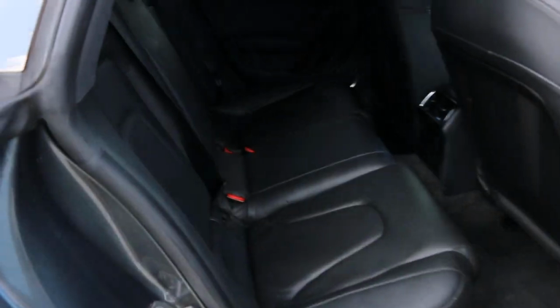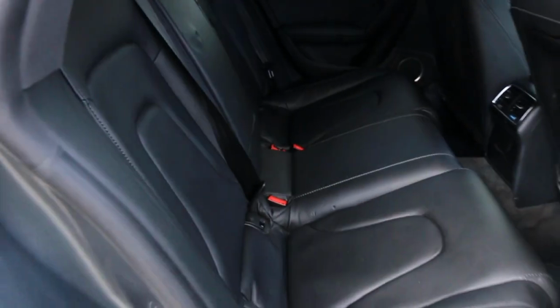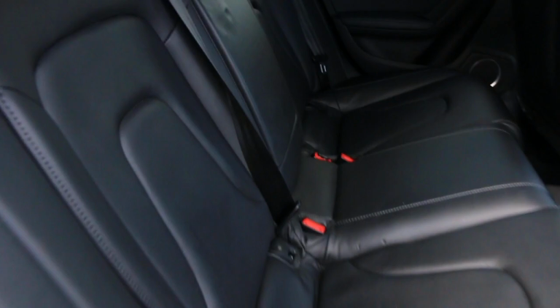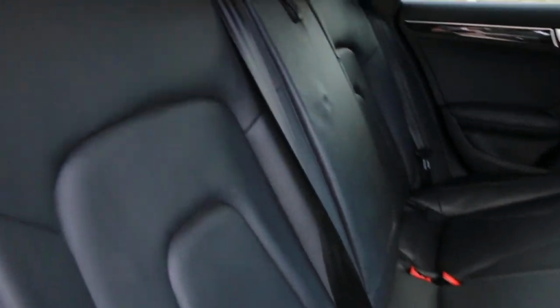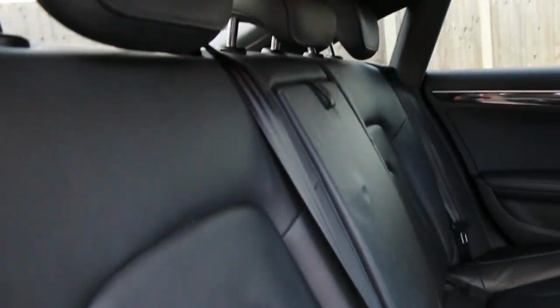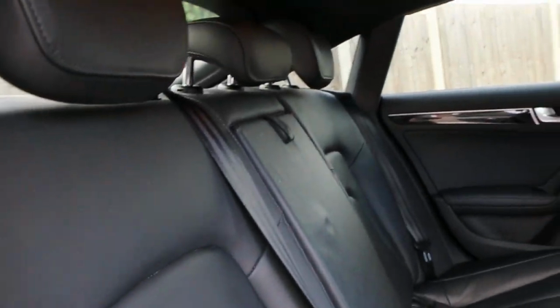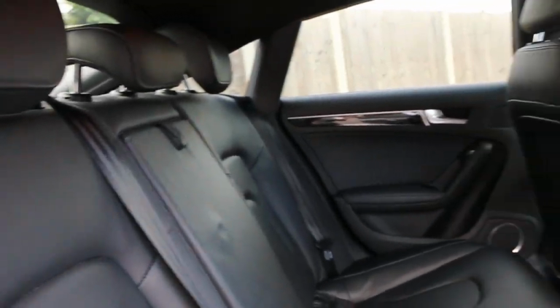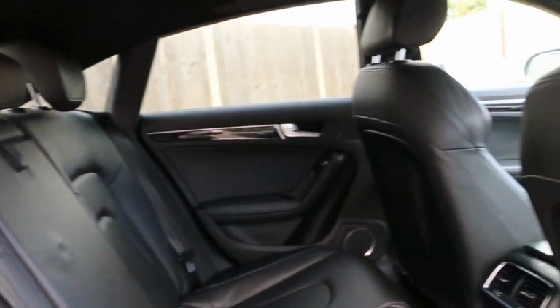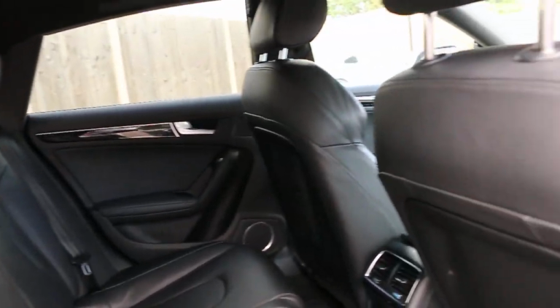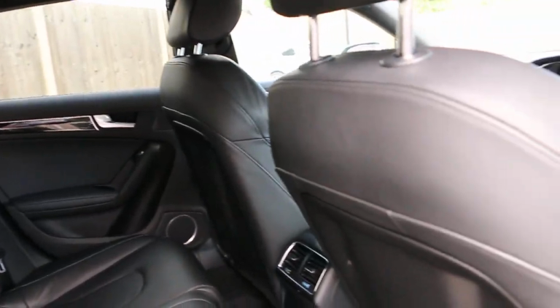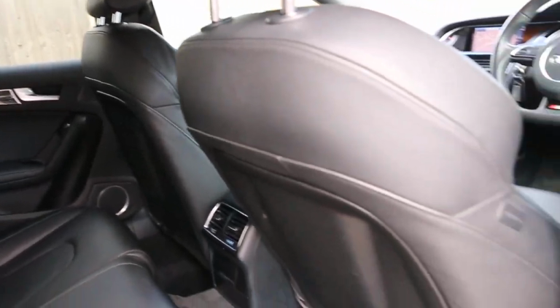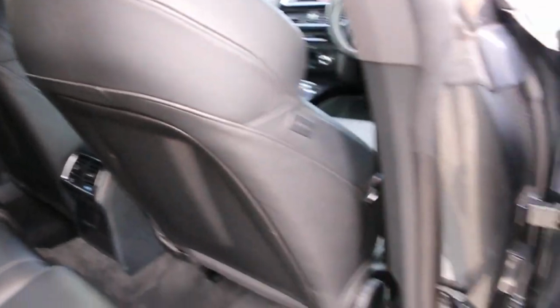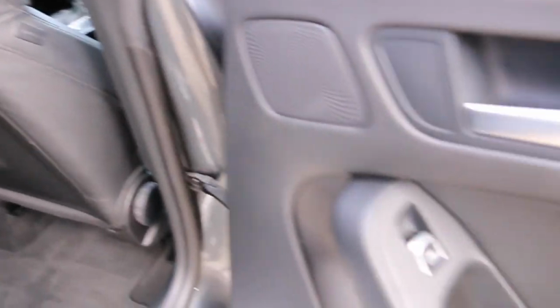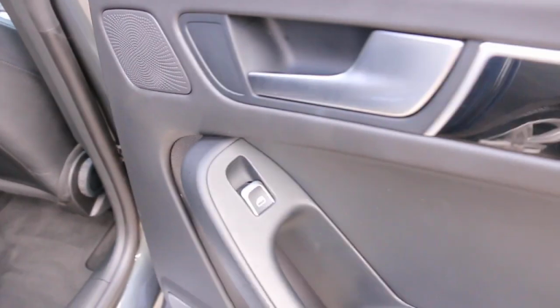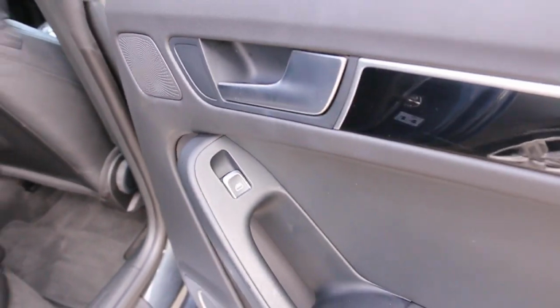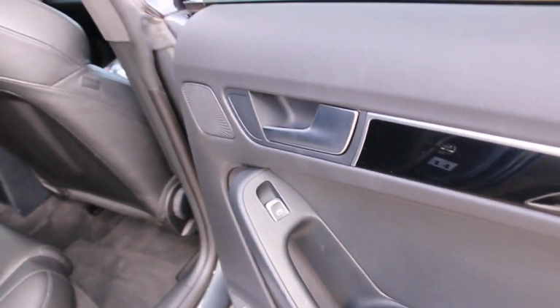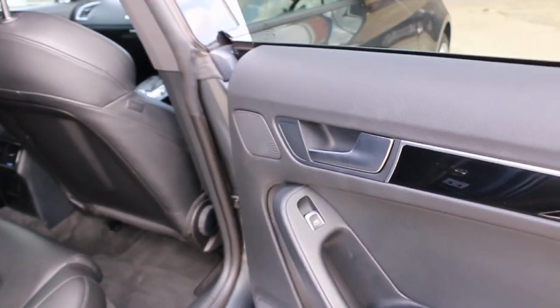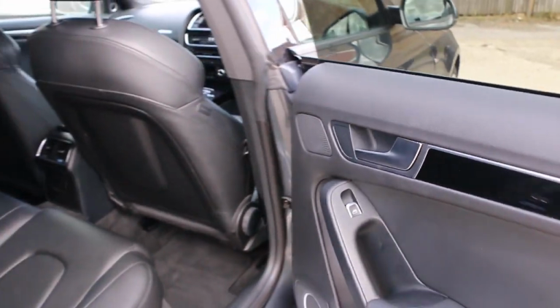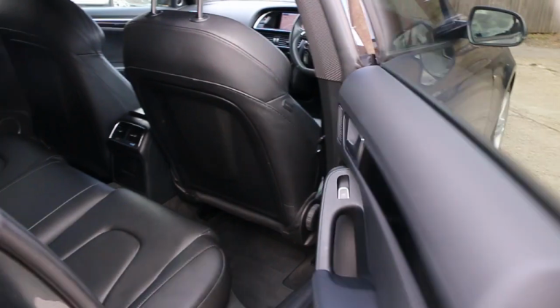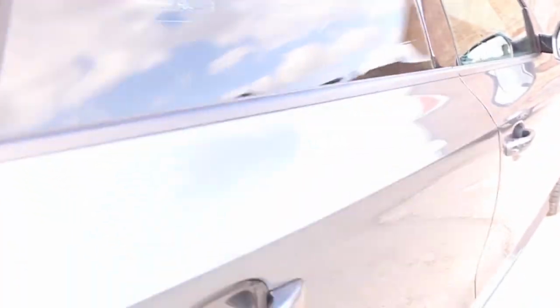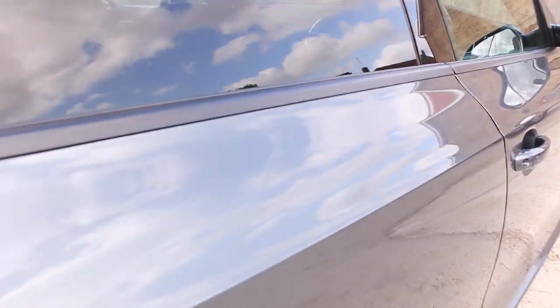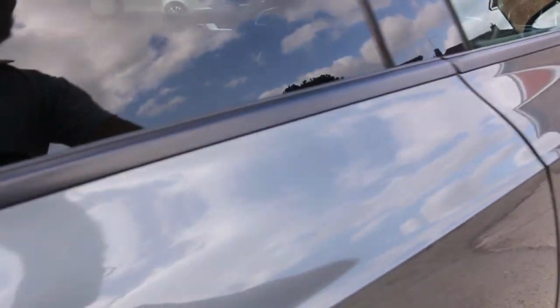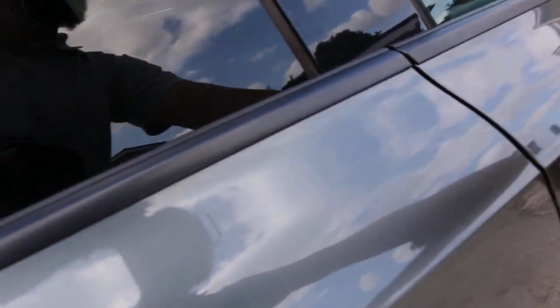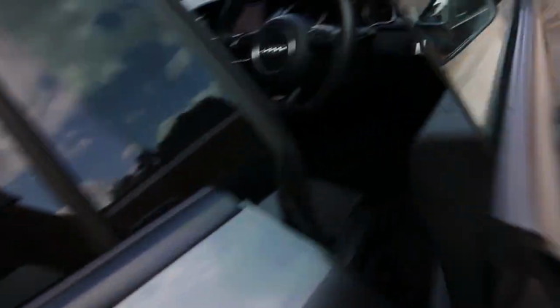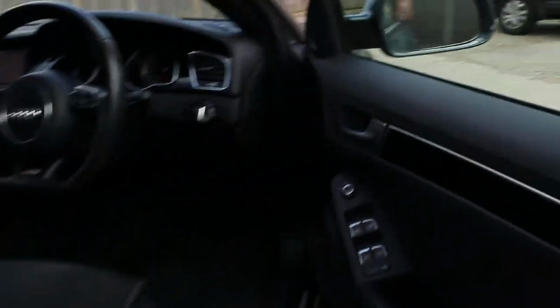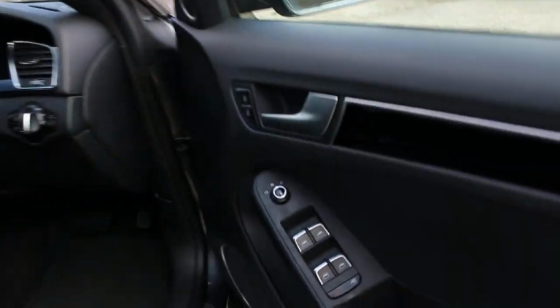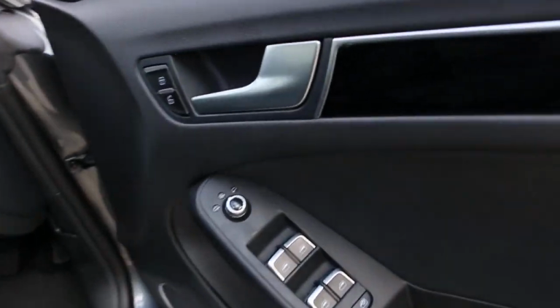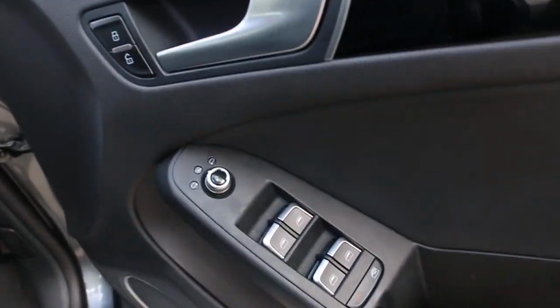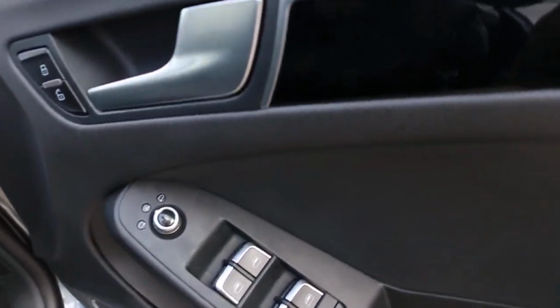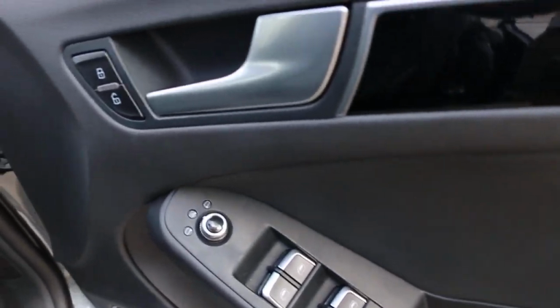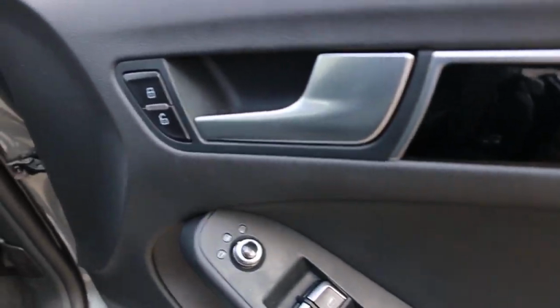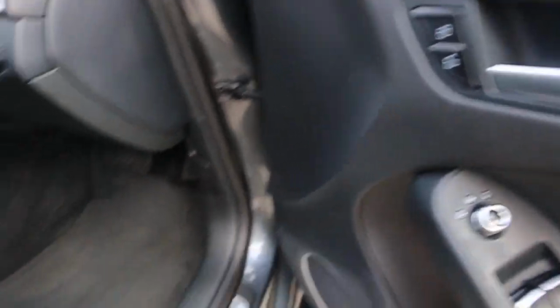It's got full black leather with adjustable headrests, electric windows on the back, electric windows on the front, and also electric mirrors.